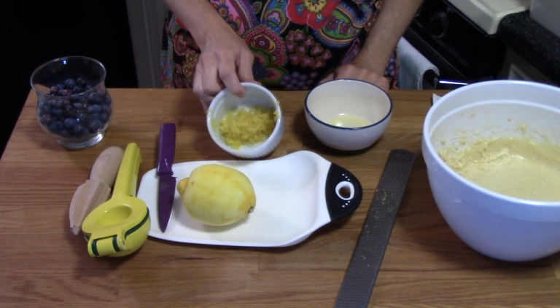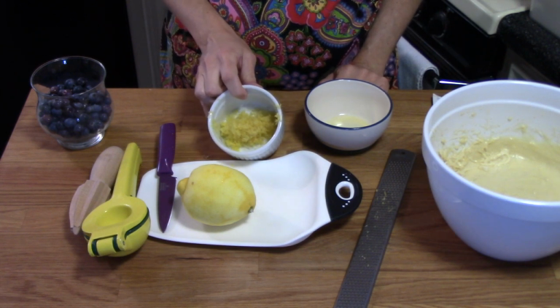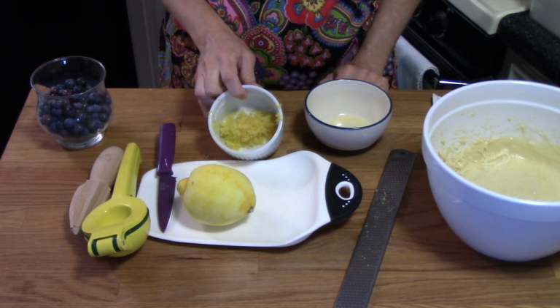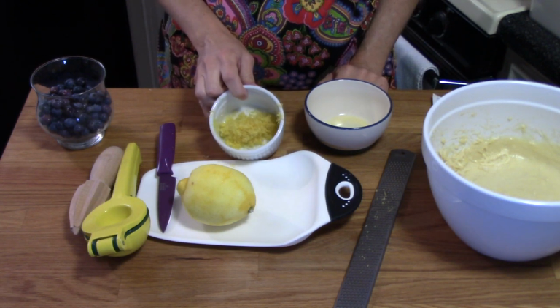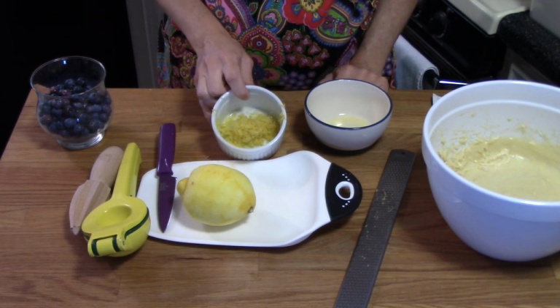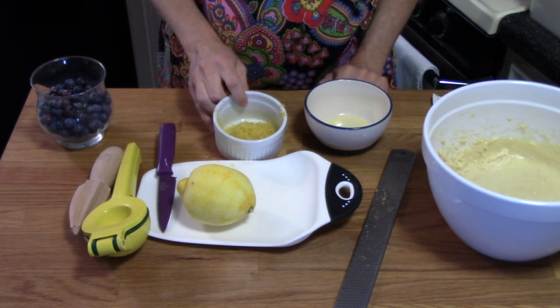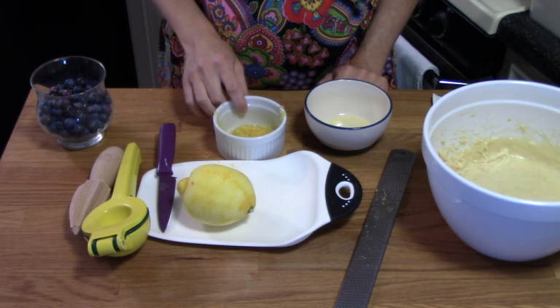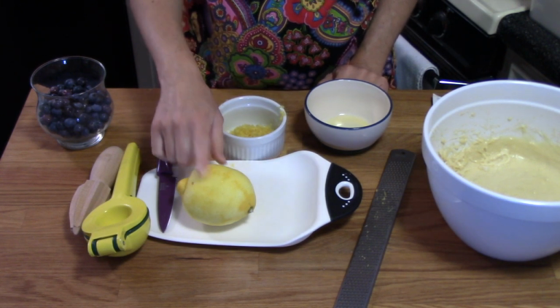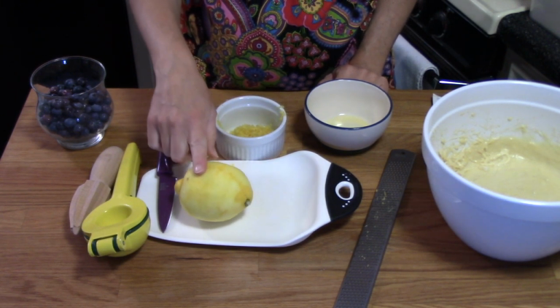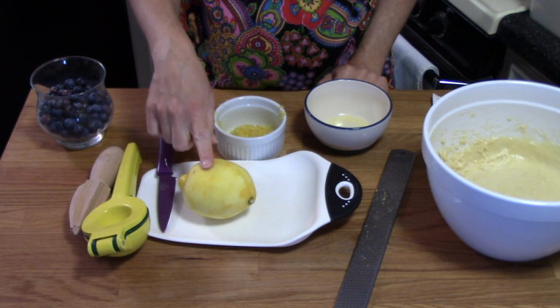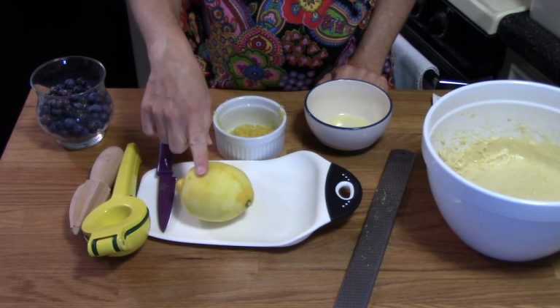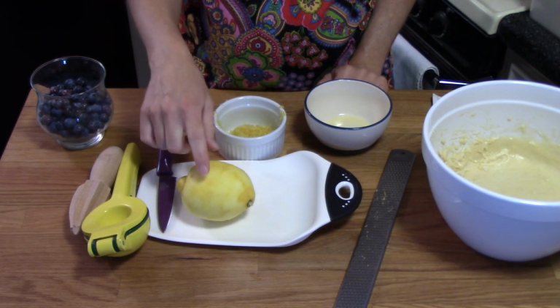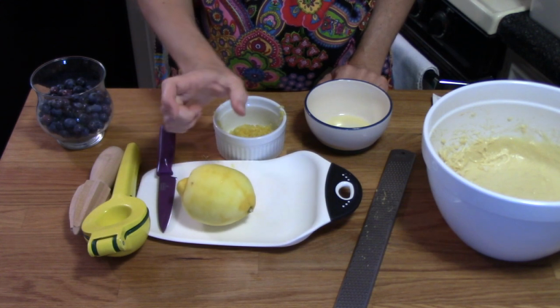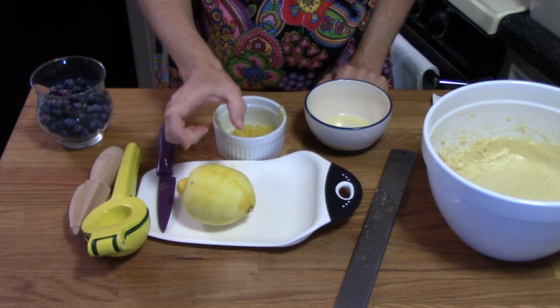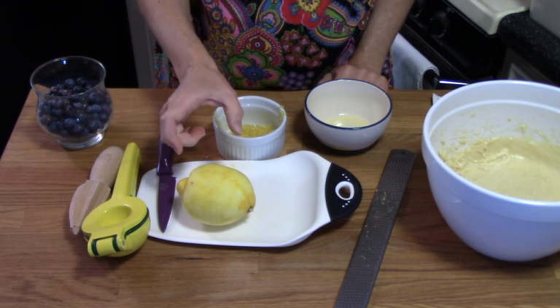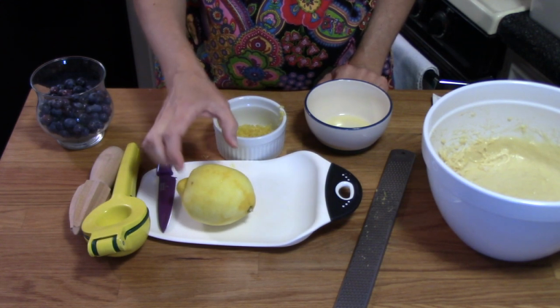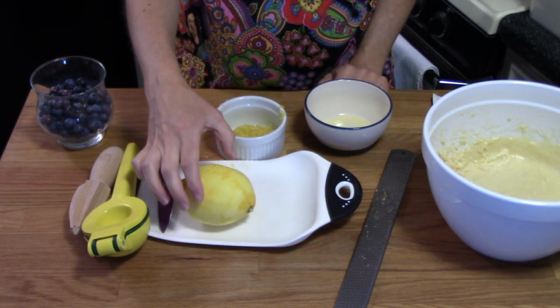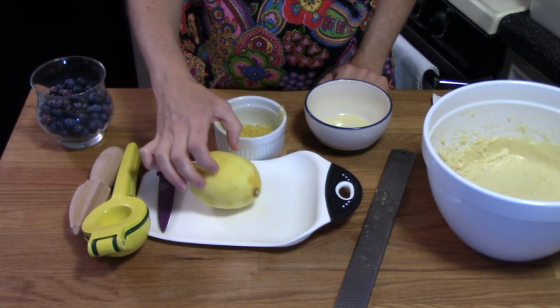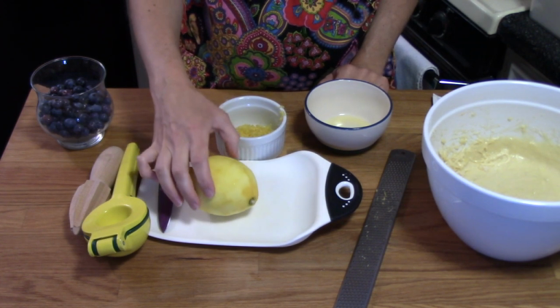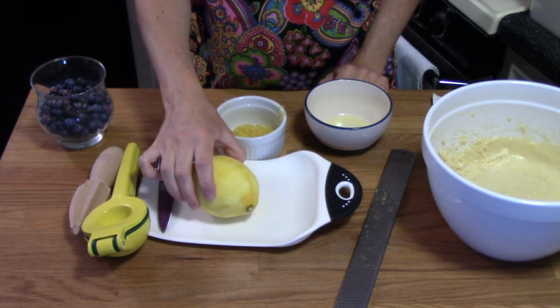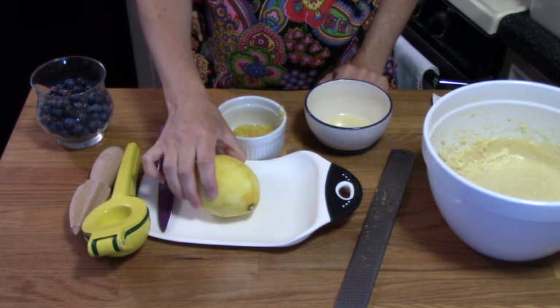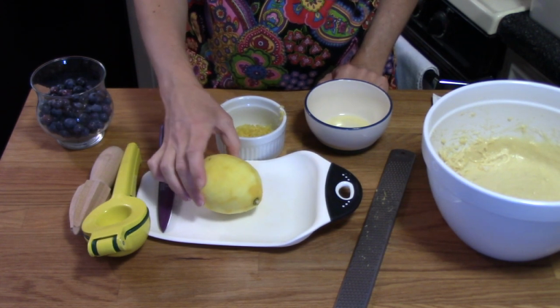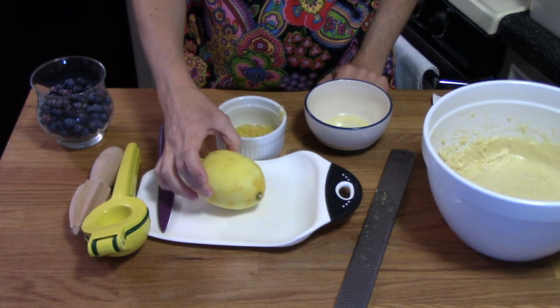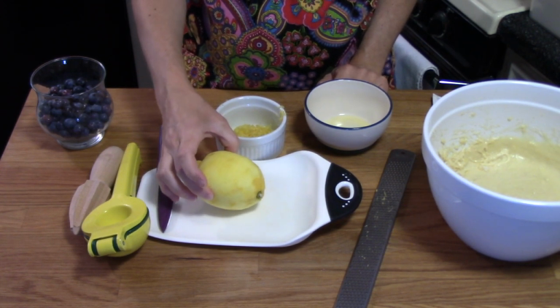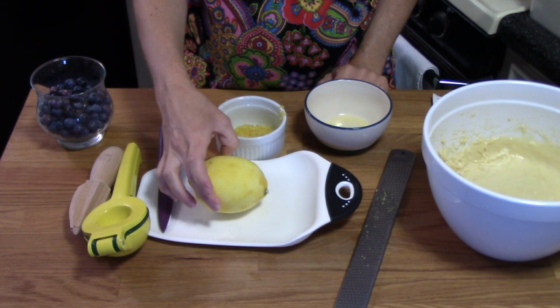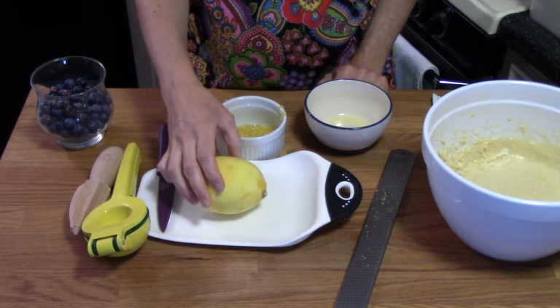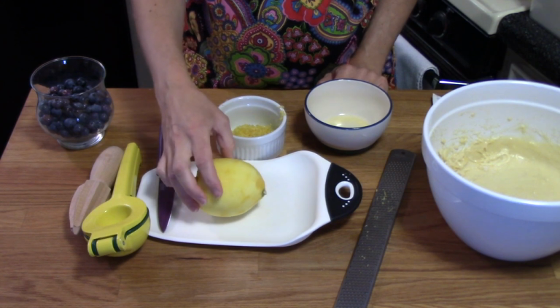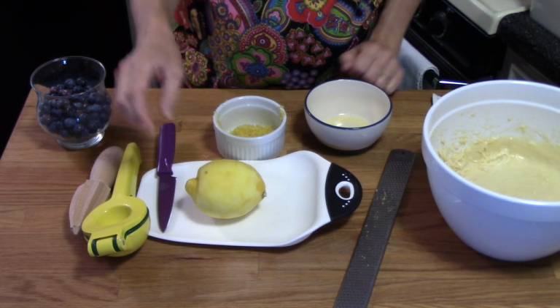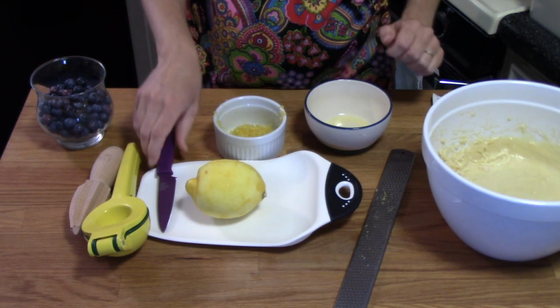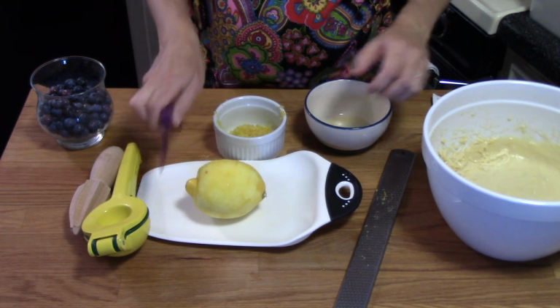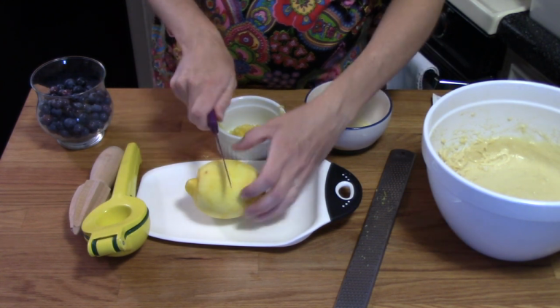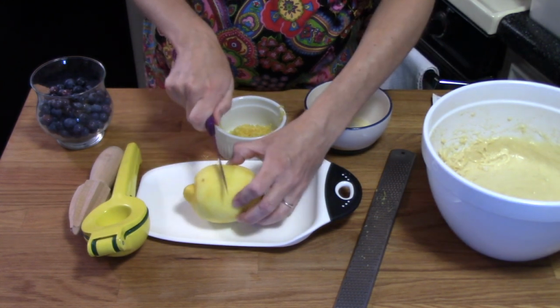This is an exceptionally large lemon, so I was able to get the full two tablespoons of grated lemon zest out of just this one. But if you have normal-sized lemons, you'll probably need two to get all the zest and juice you need.